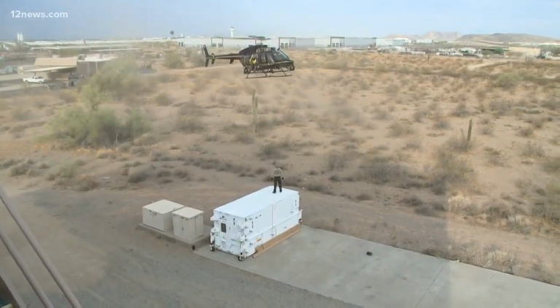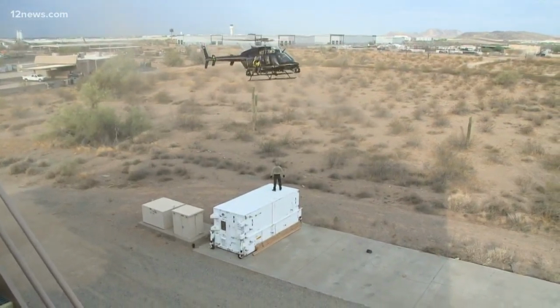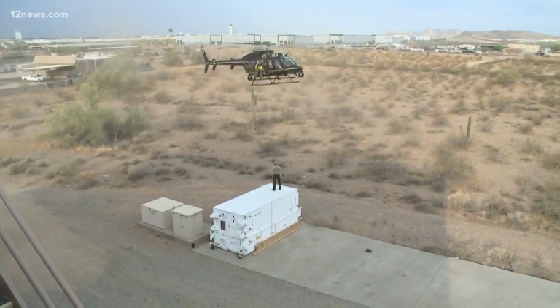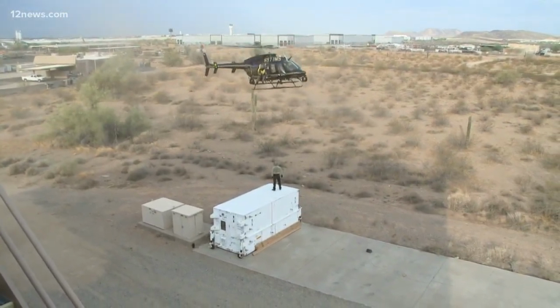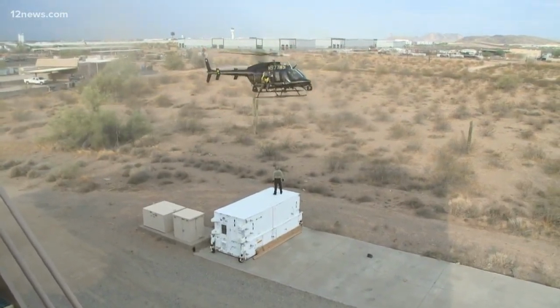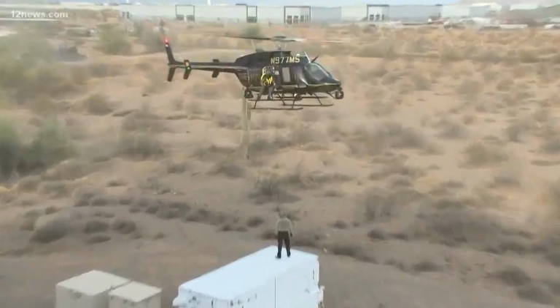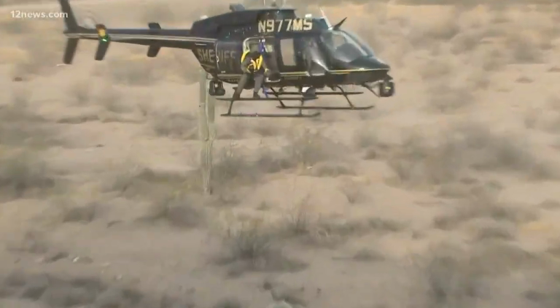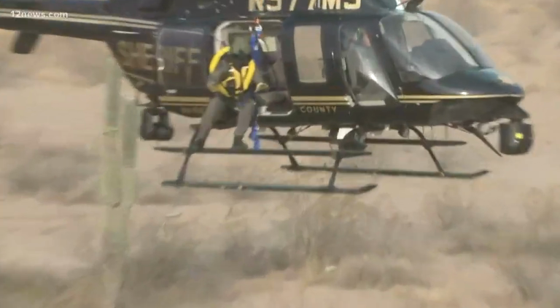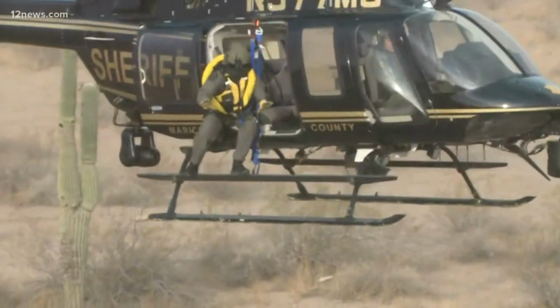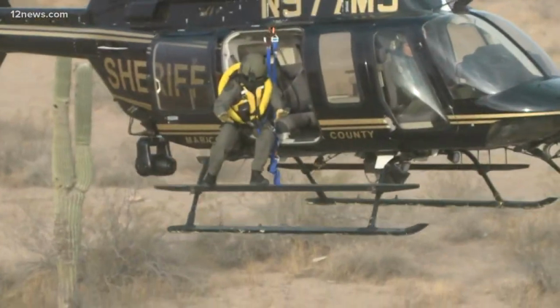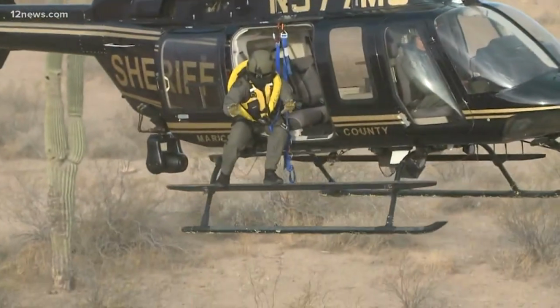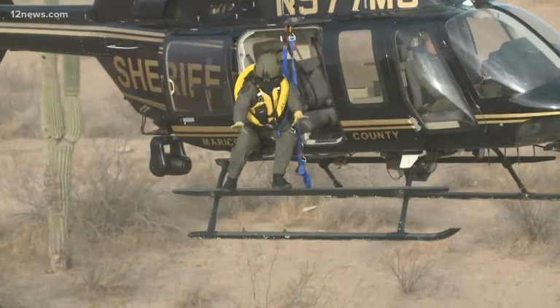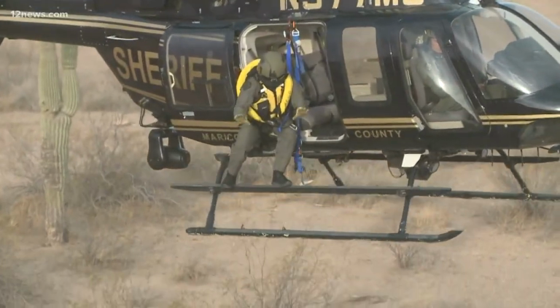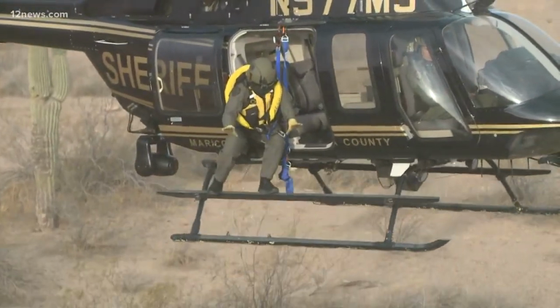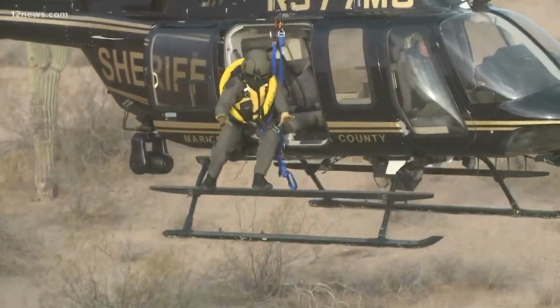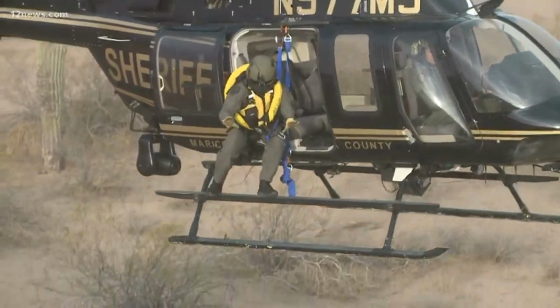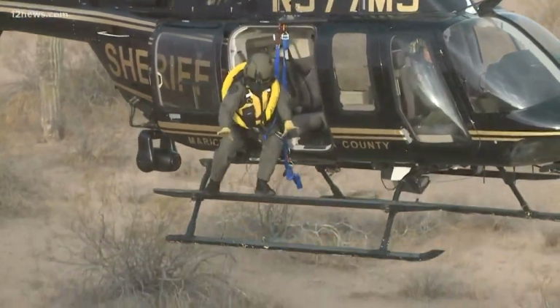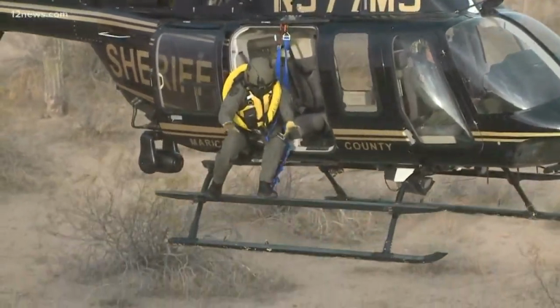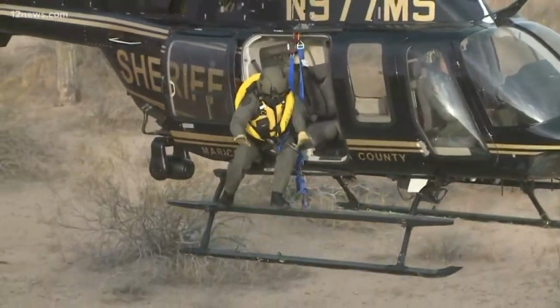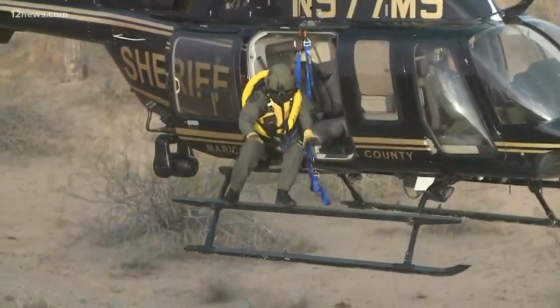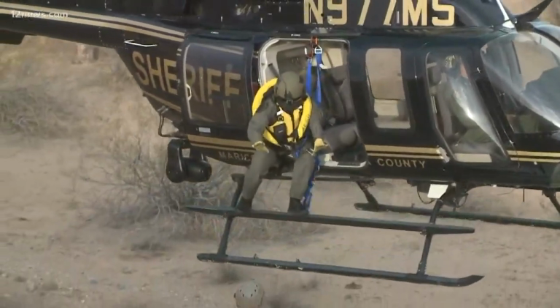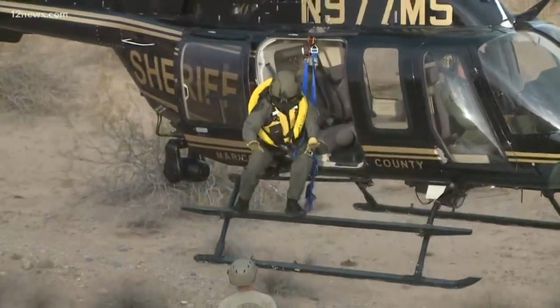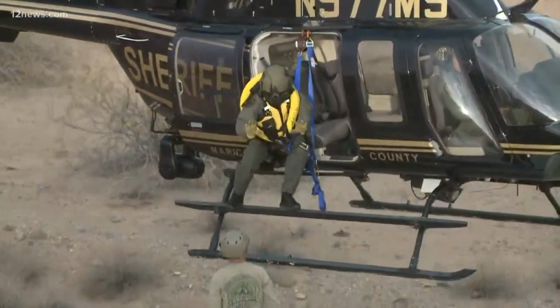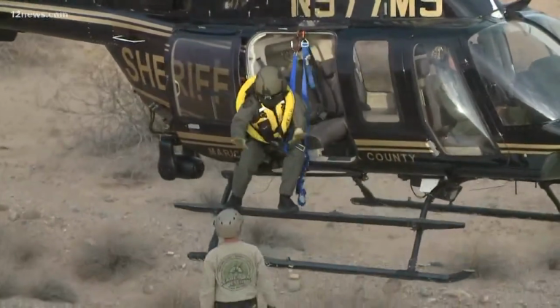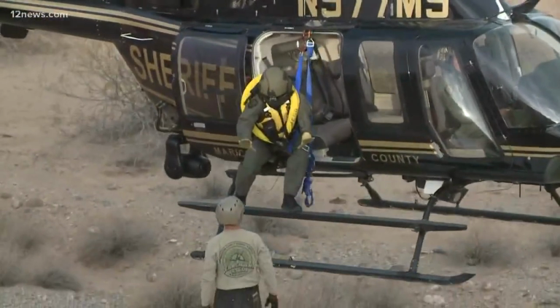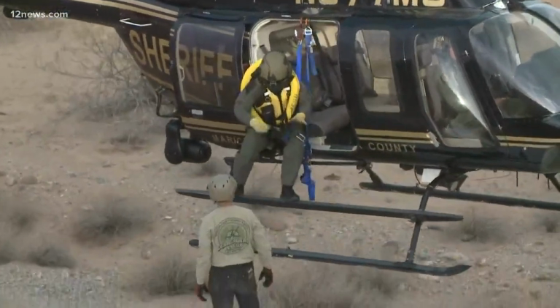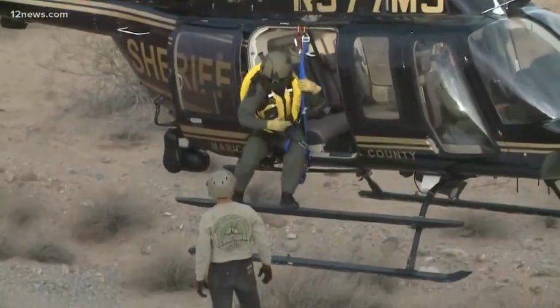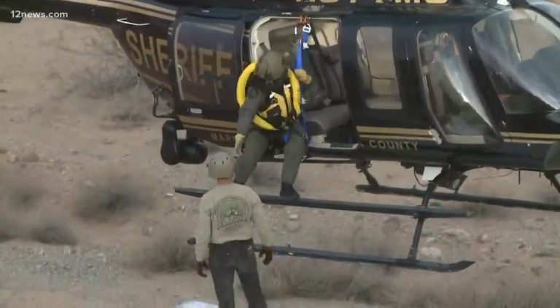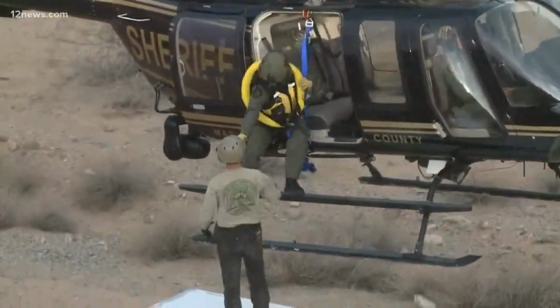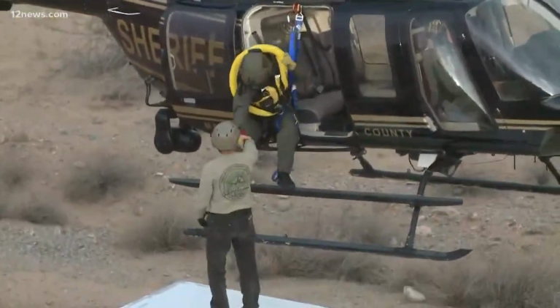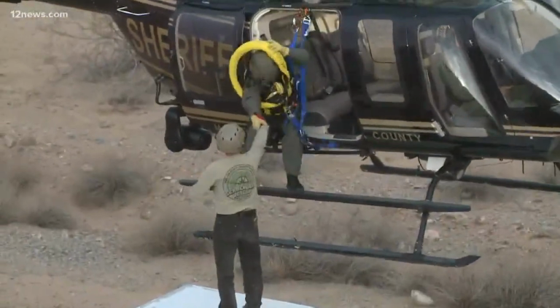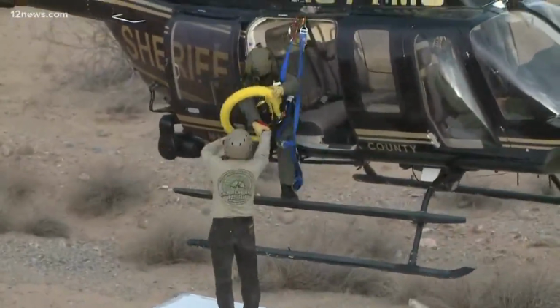Common rescues include saving people from houses and from cars. "Car top rescues — you just don't have time to set up too much, you're moving to get them out of there as fast as possible. We've had past footage where the cars are just literally going downstream after we get someone off the car."